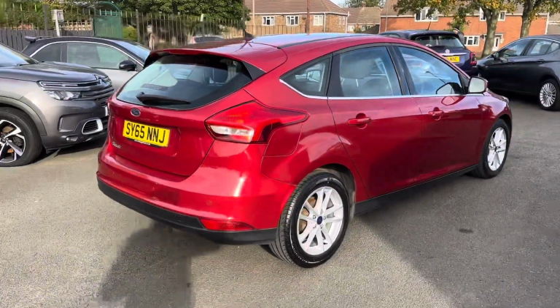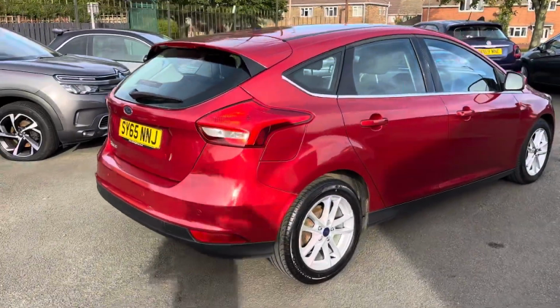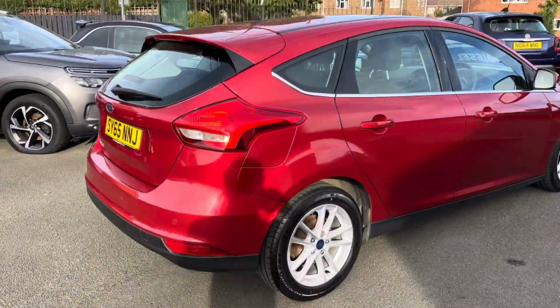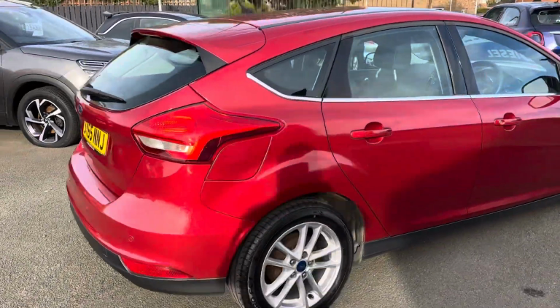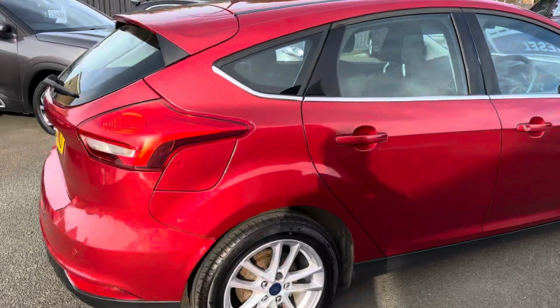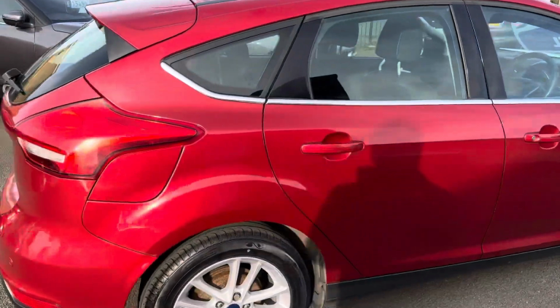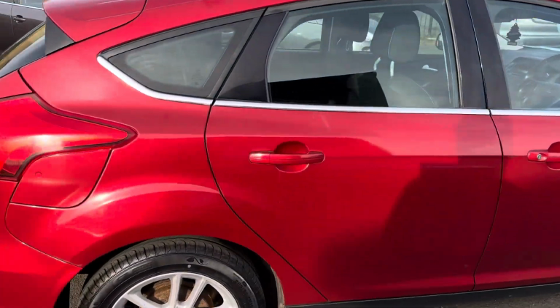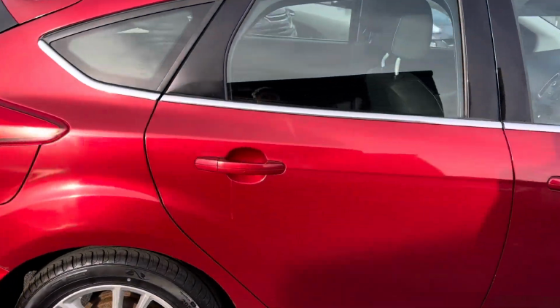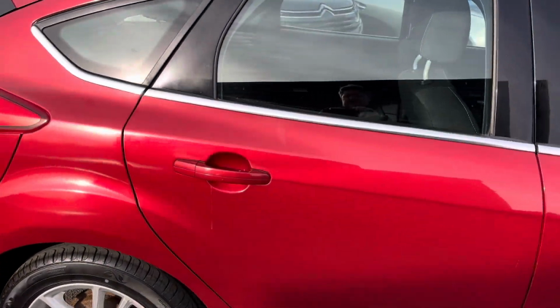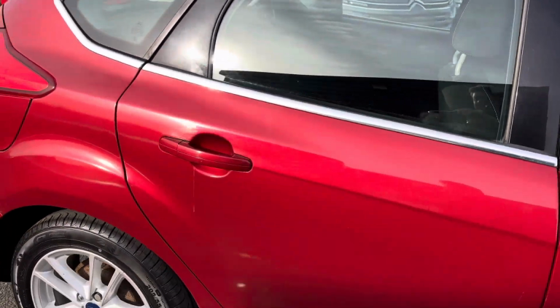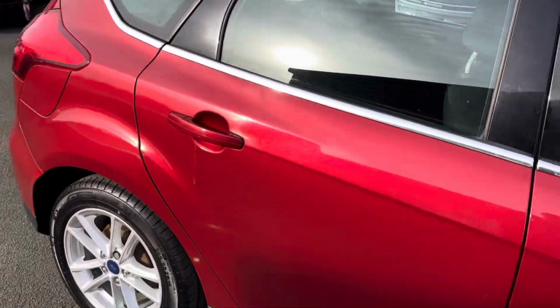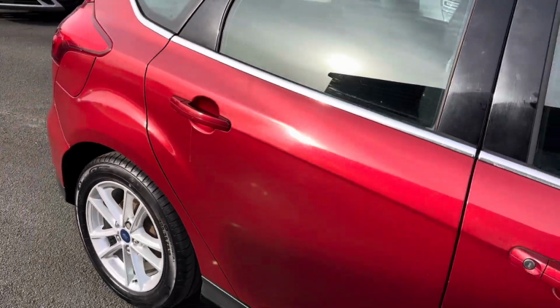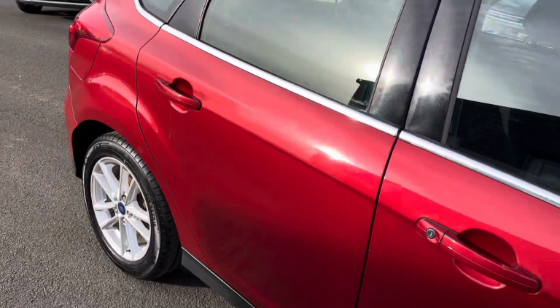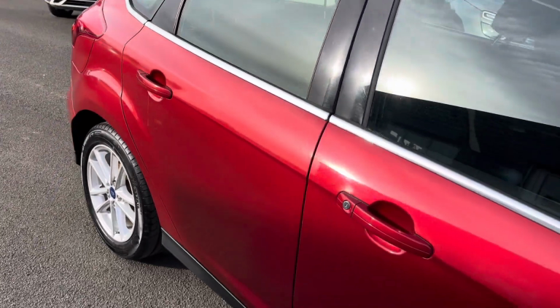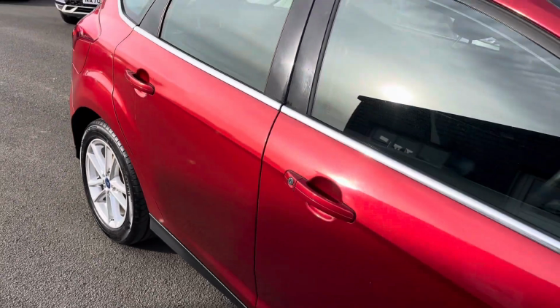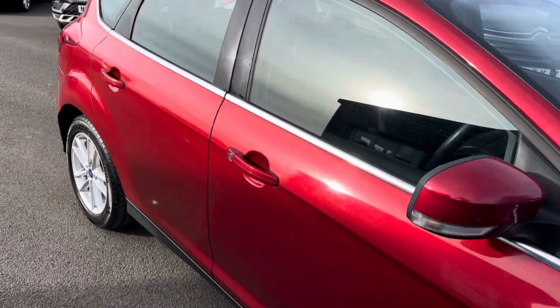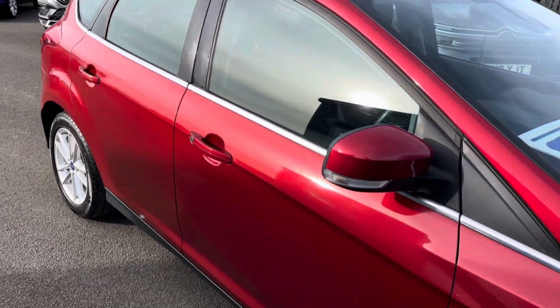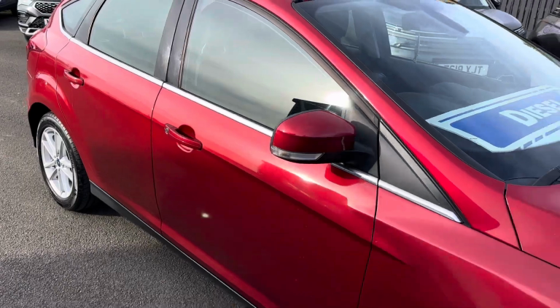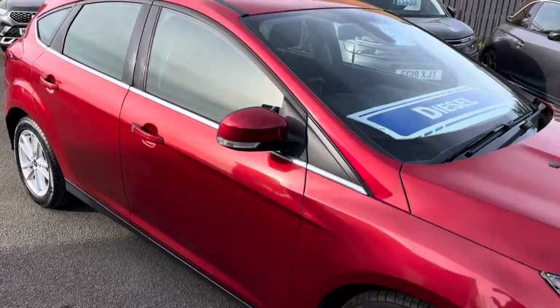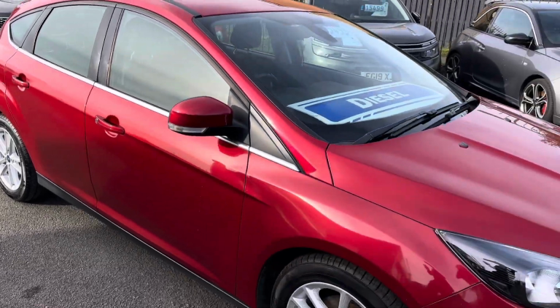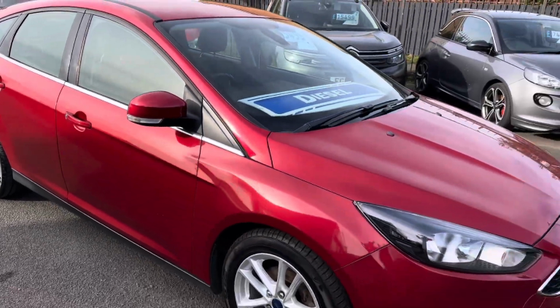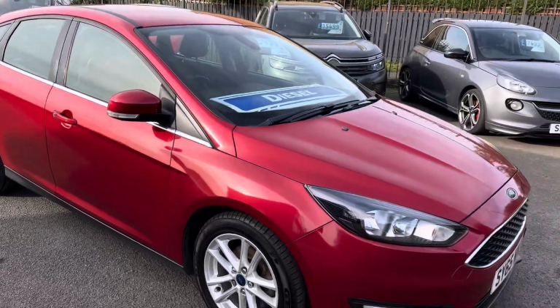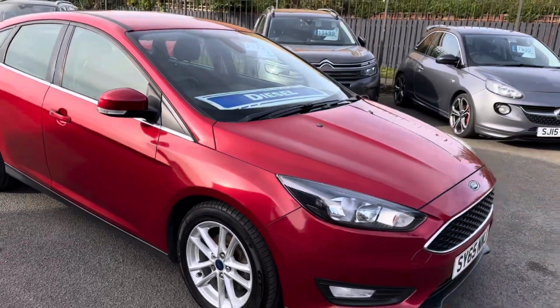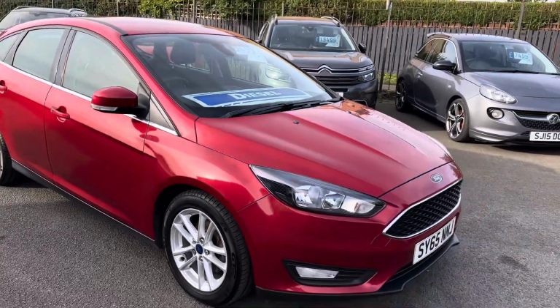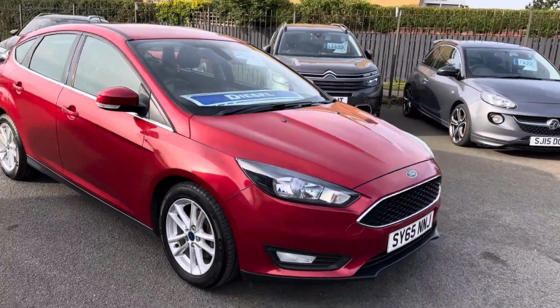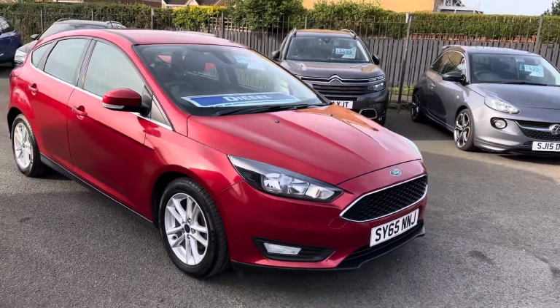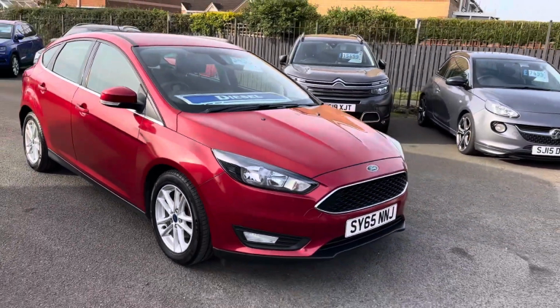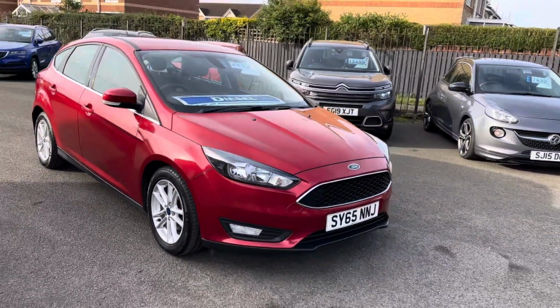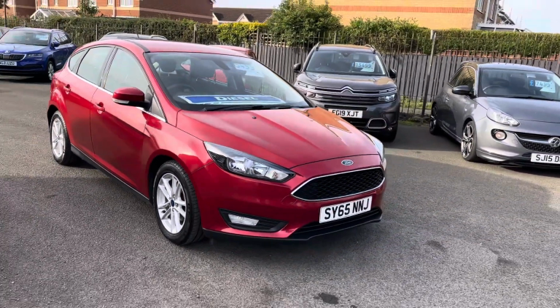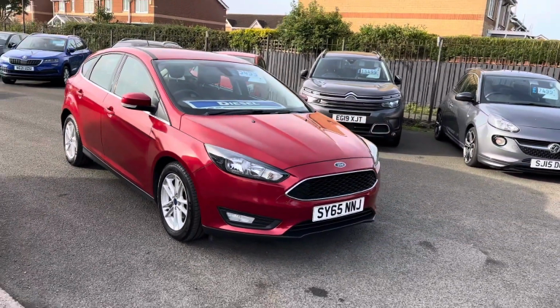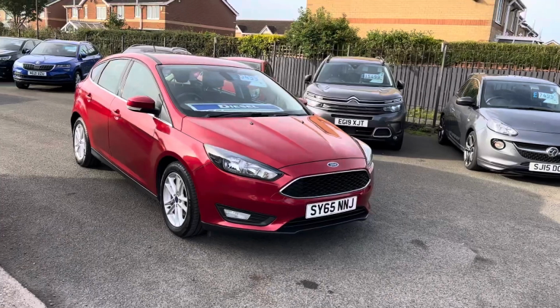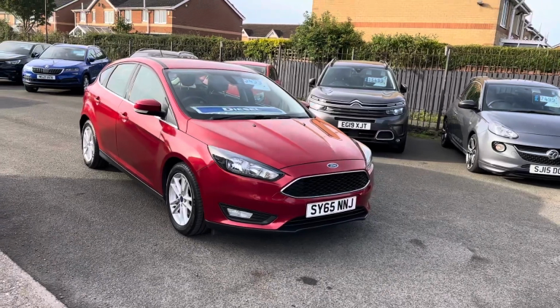It's proving to be a very popular car online as the free tax bracket is very appealing. It's the 1.5 ZTEC TDCI, so for the price range it's really good value for money.